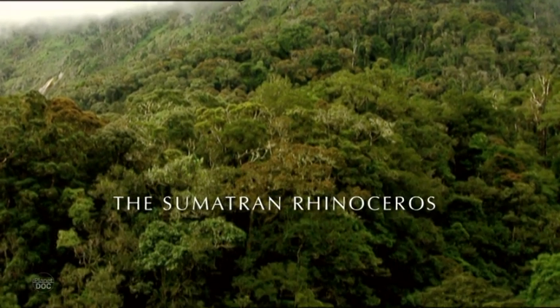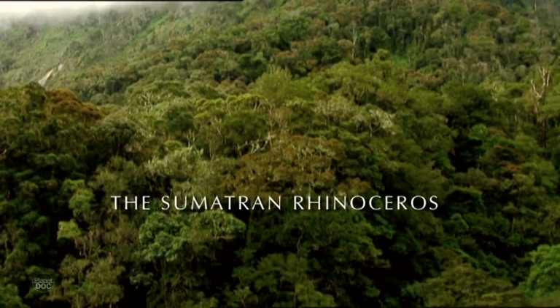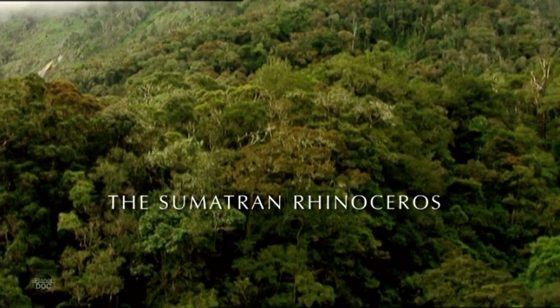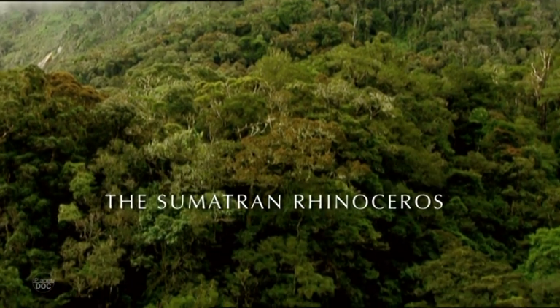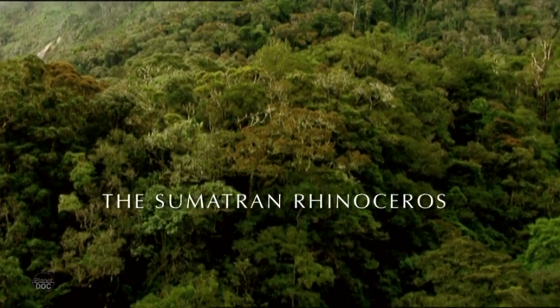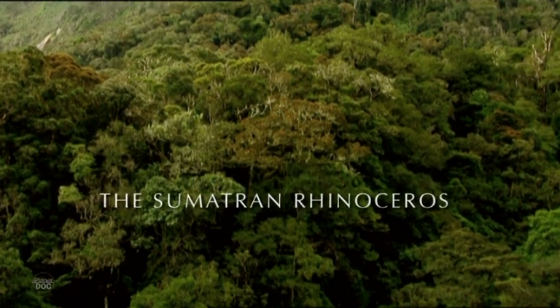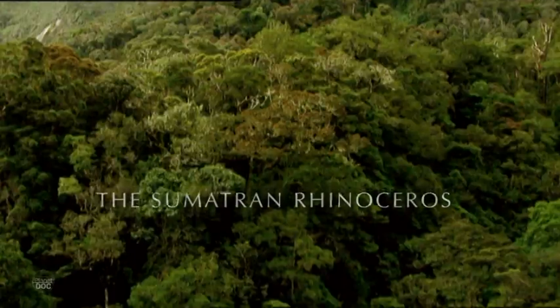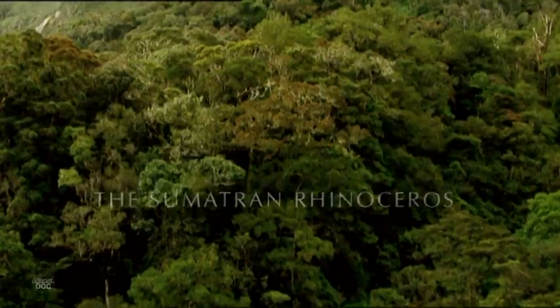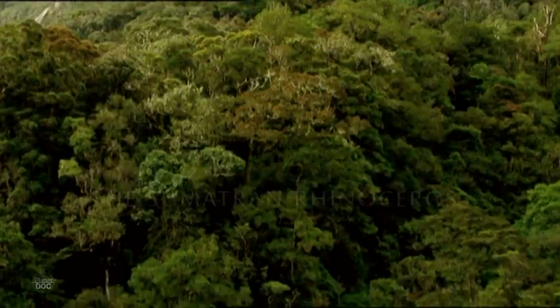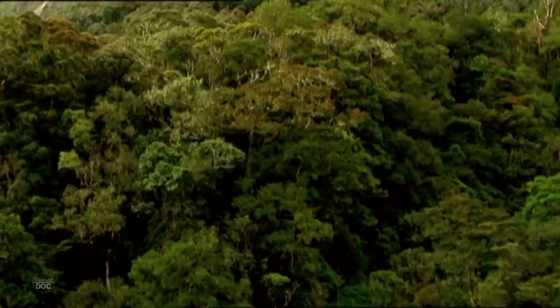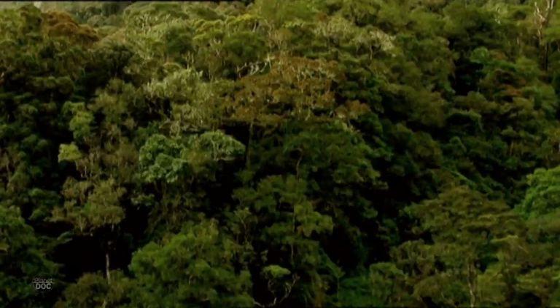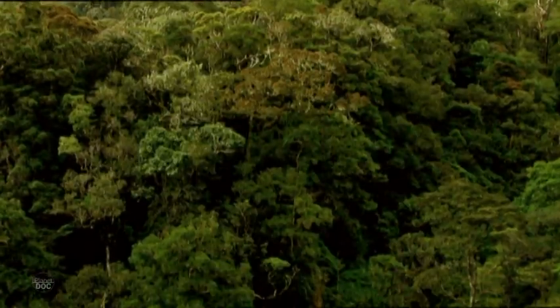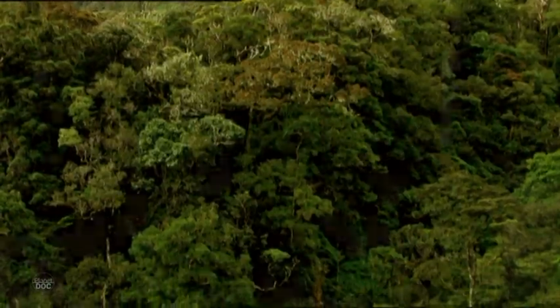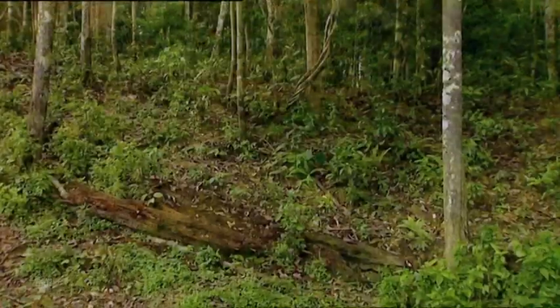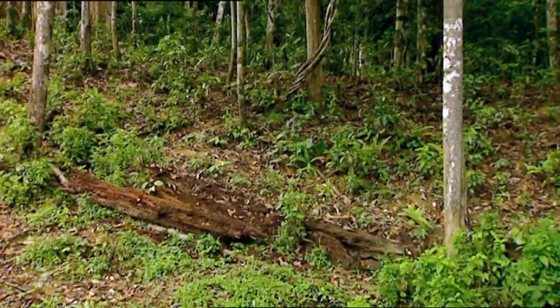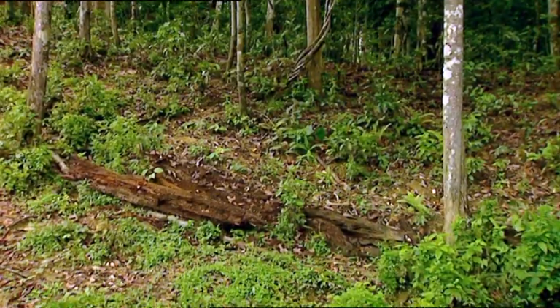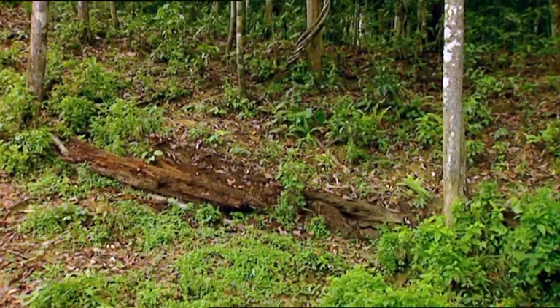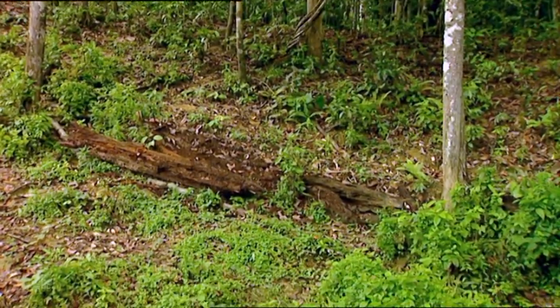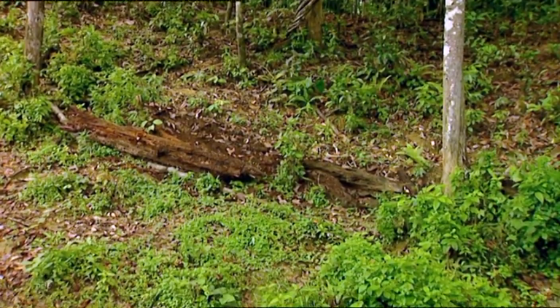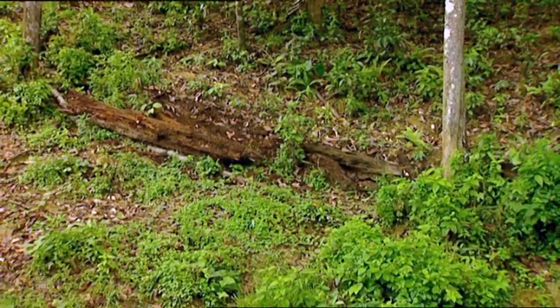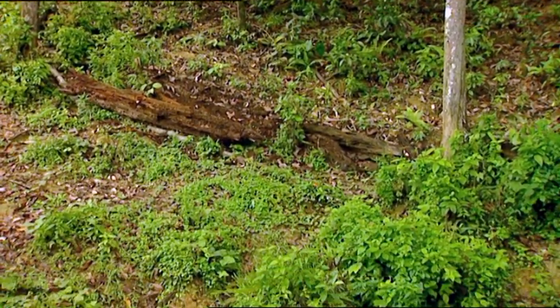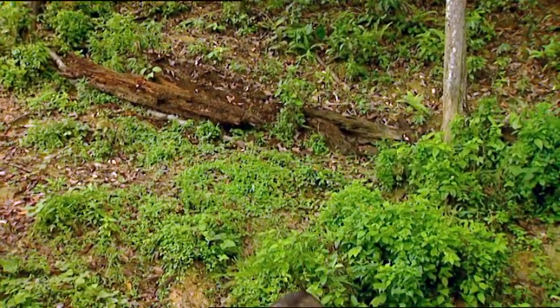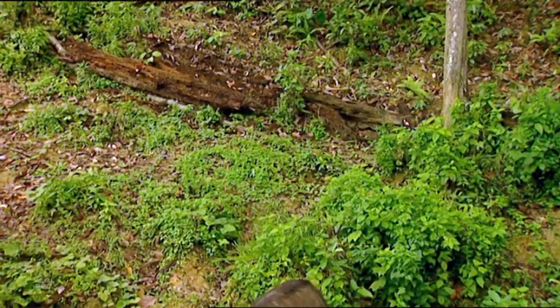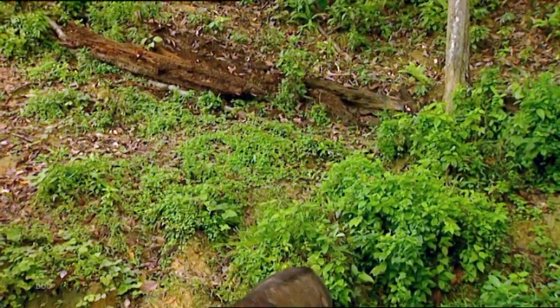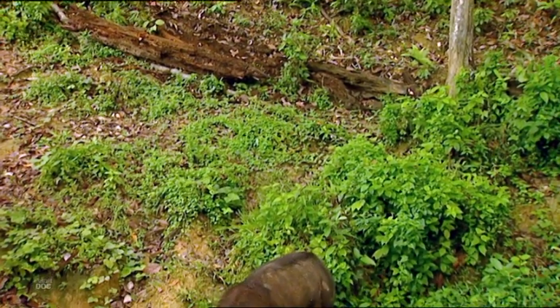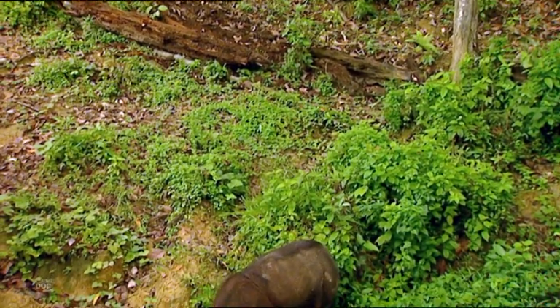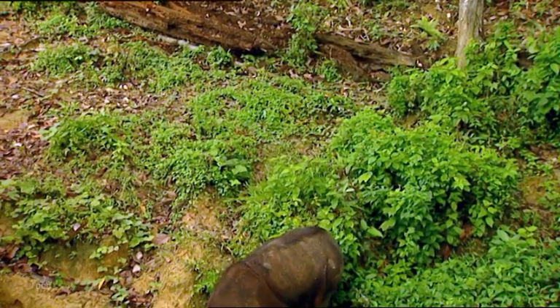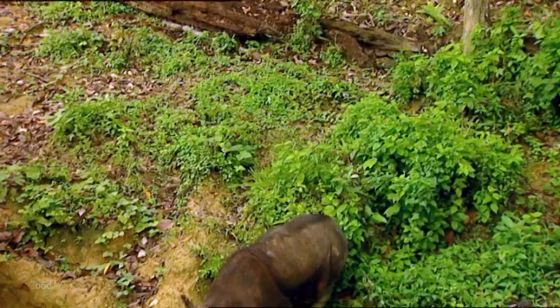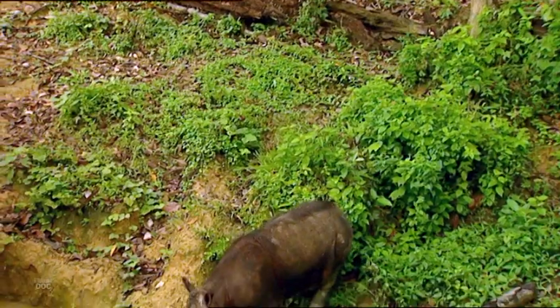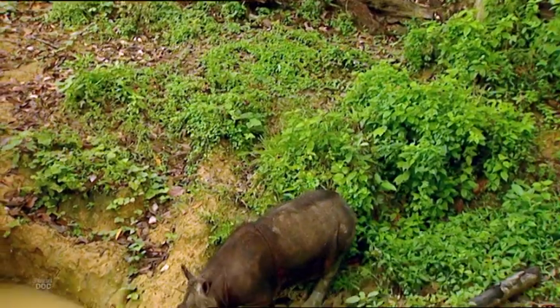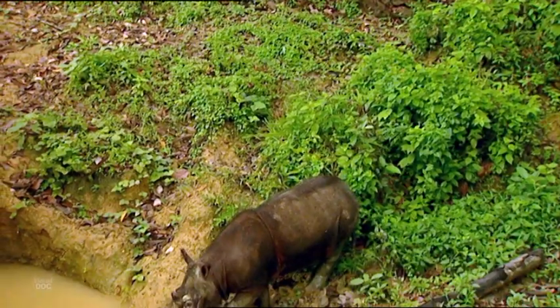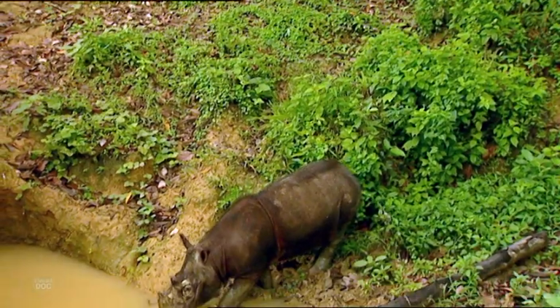We've landed on Borneo Island. In this rainforest, the earth does not tremble, except for a few footsteps that echo from time to time in the jungle.